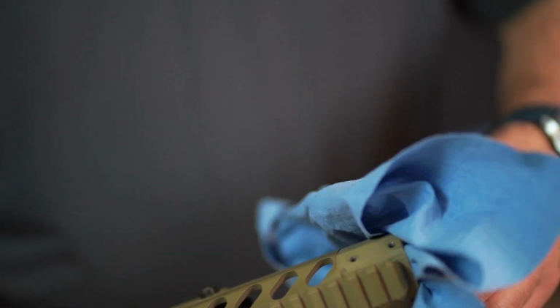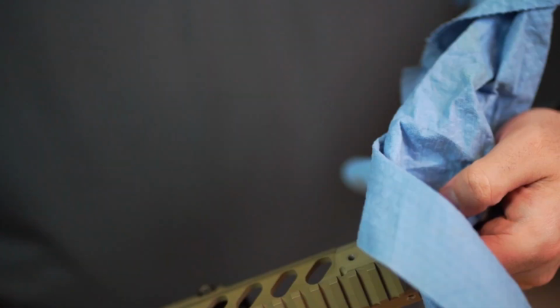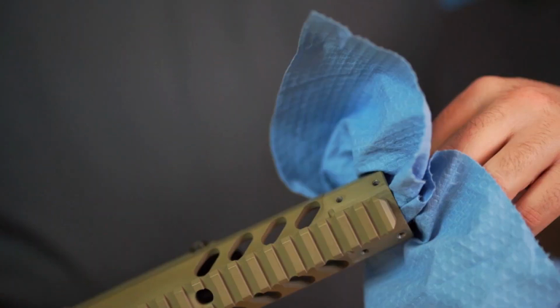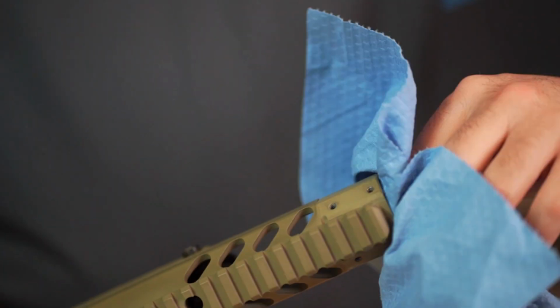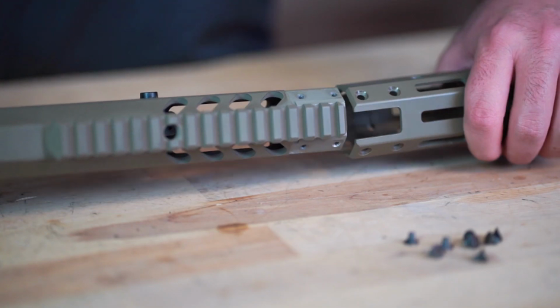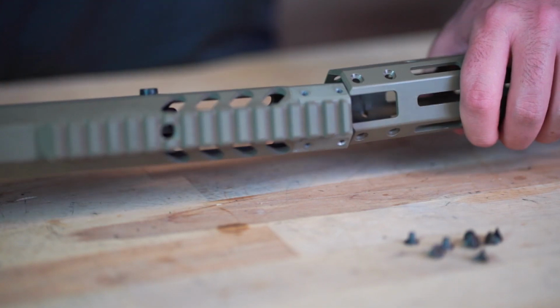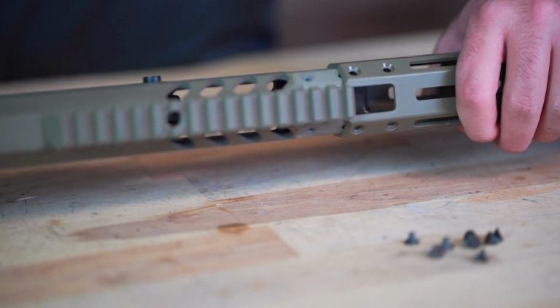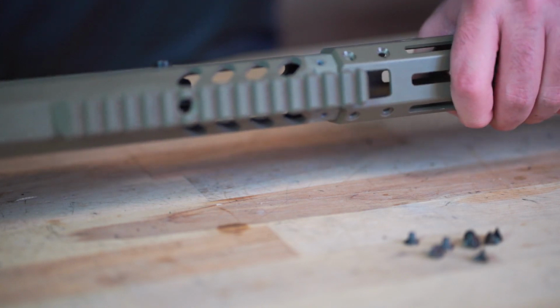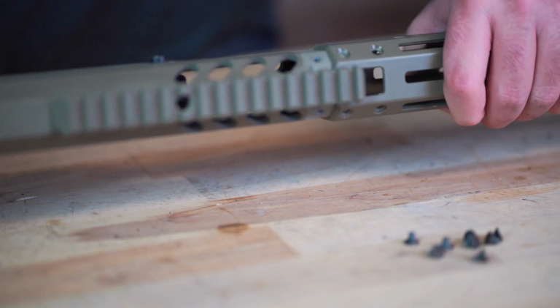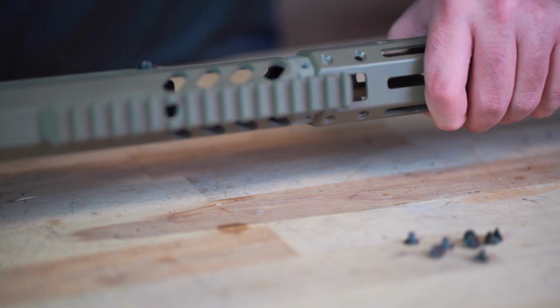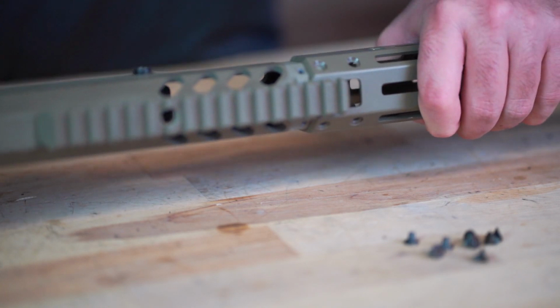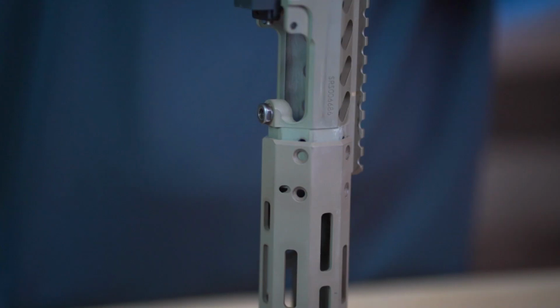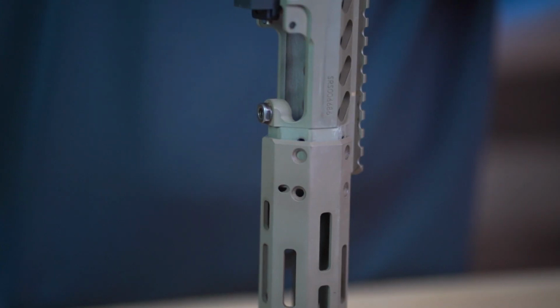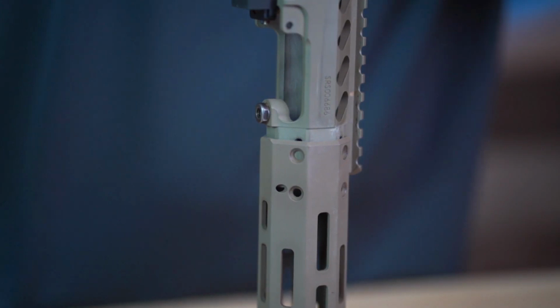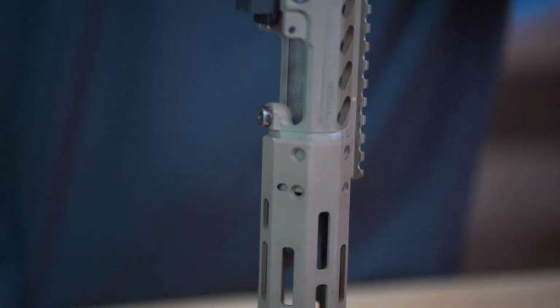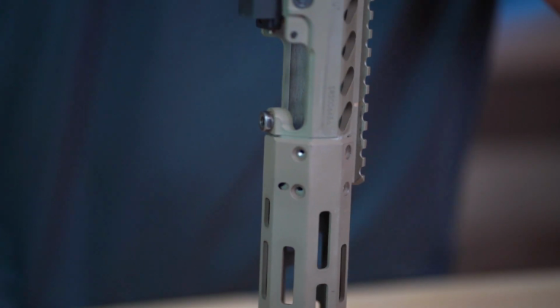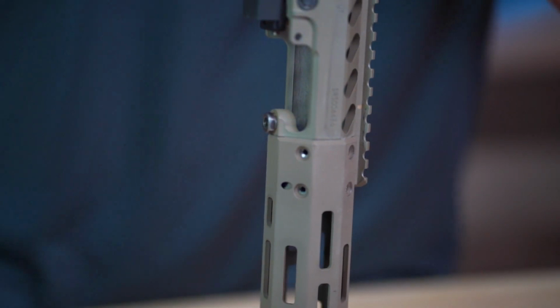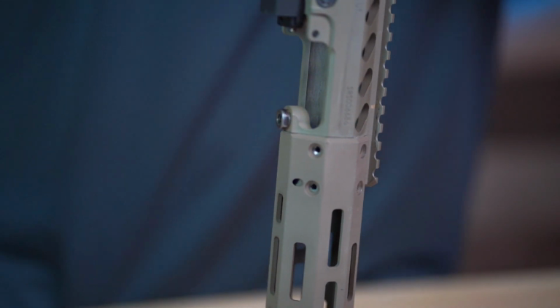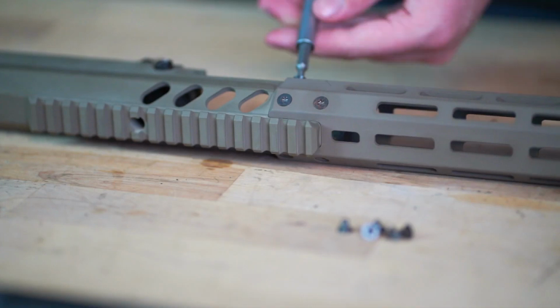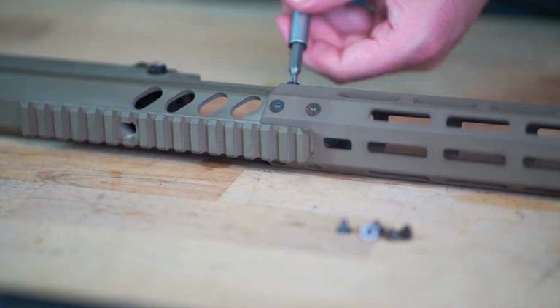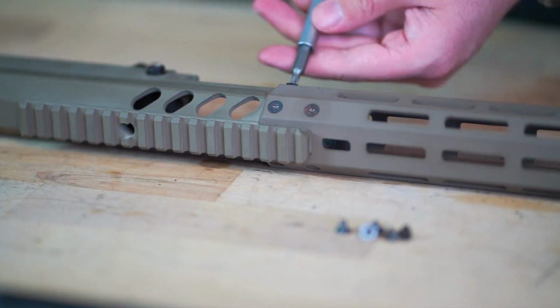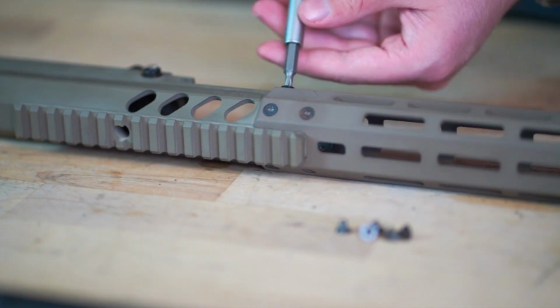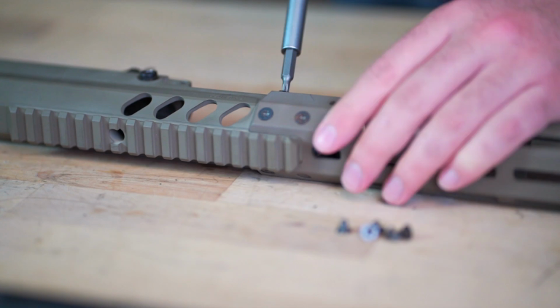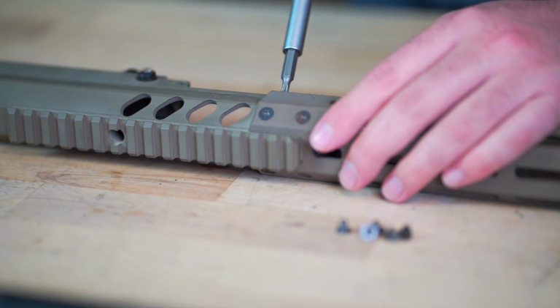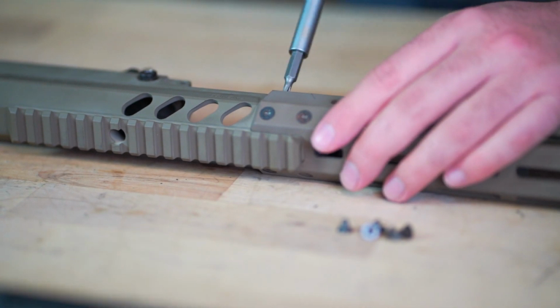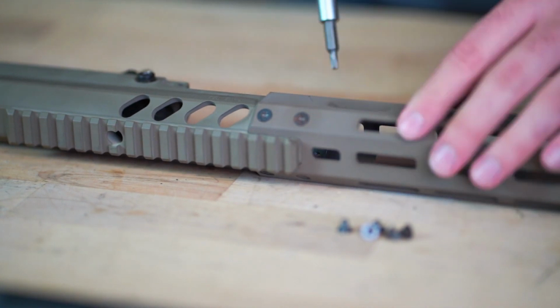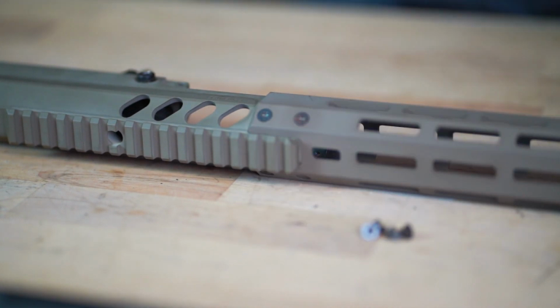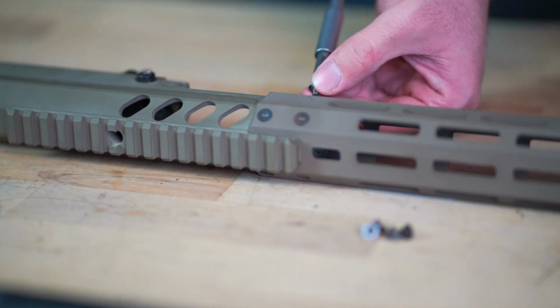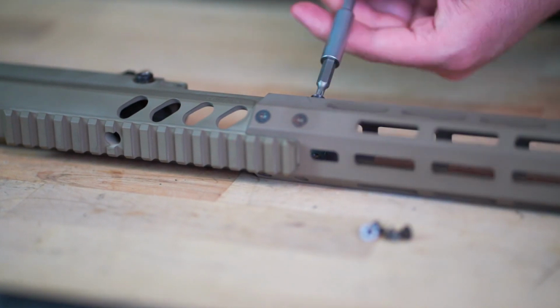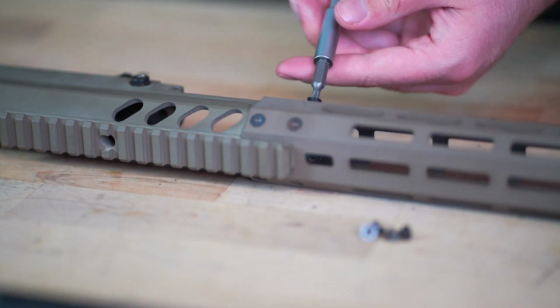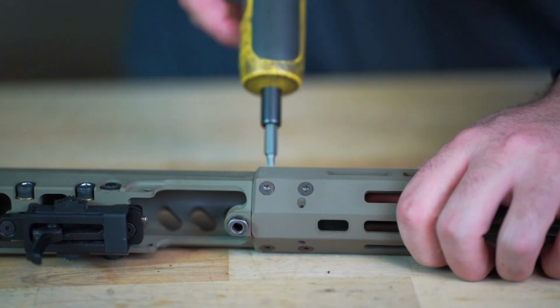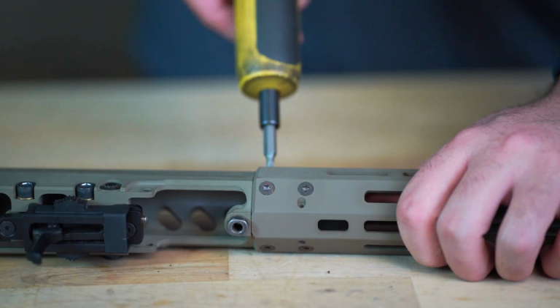You can then install the handguard of your choice by sliding it over the receiver until it lines up with the screw holes. Then snug all the handguard screws tight and torque them down to eight inch pounds.